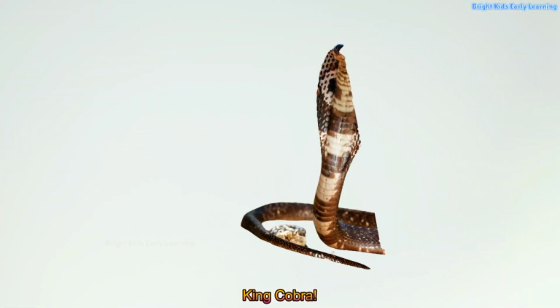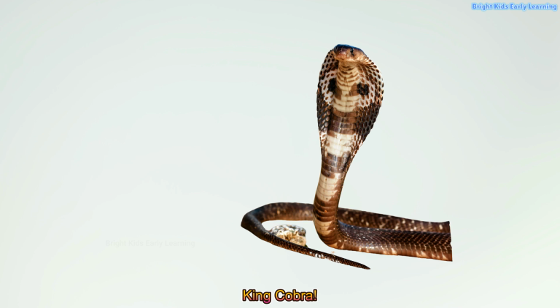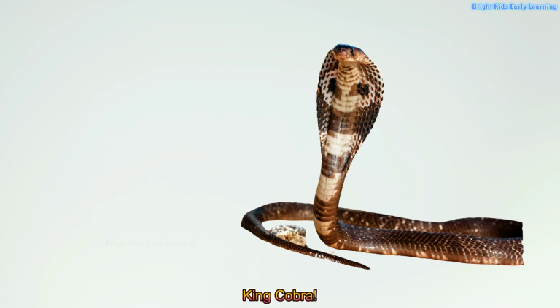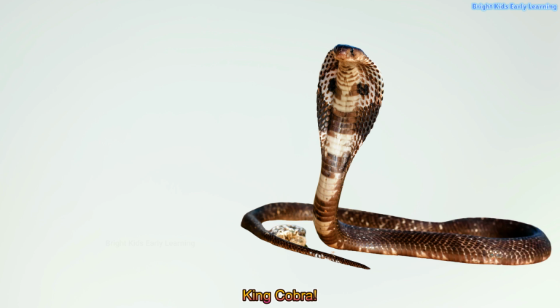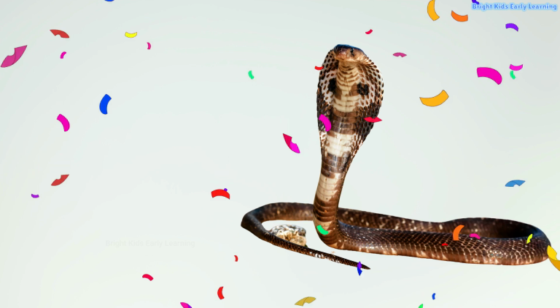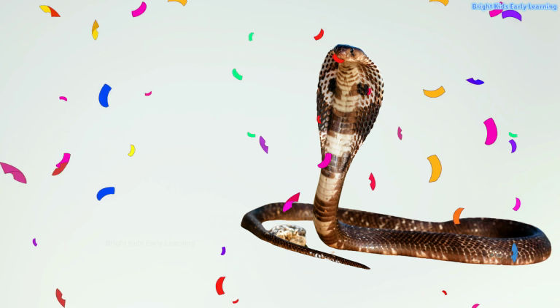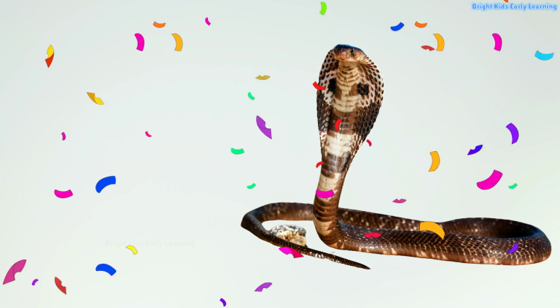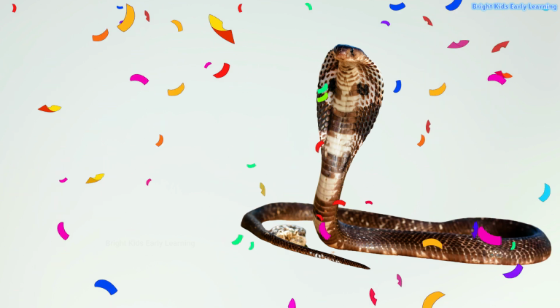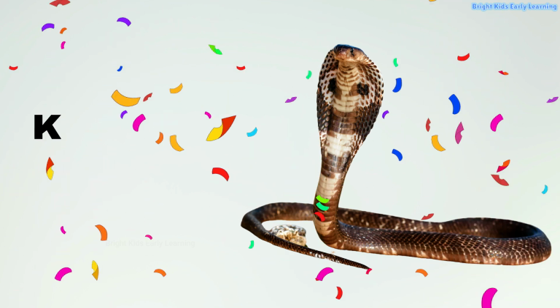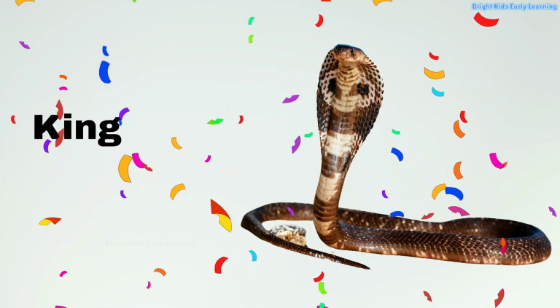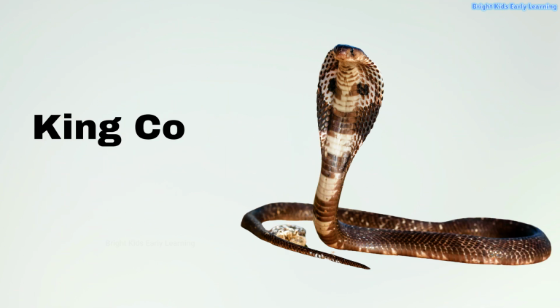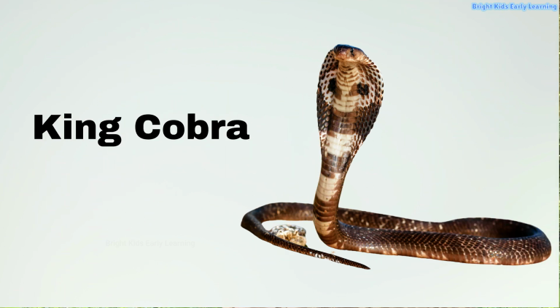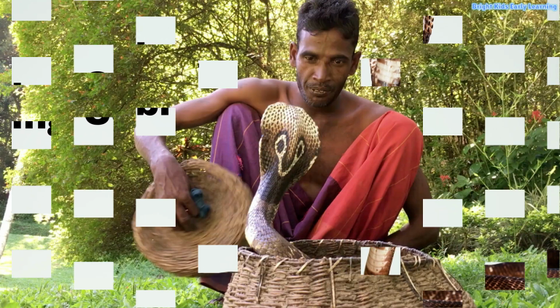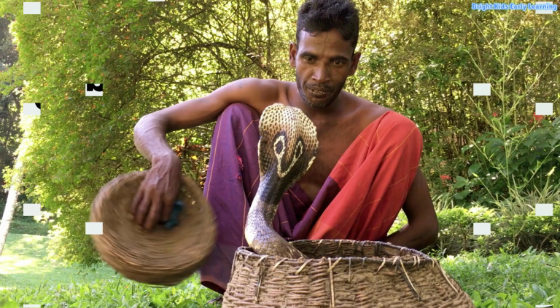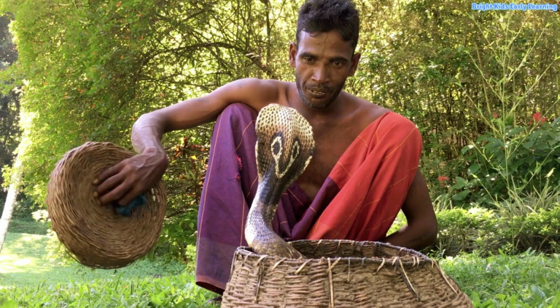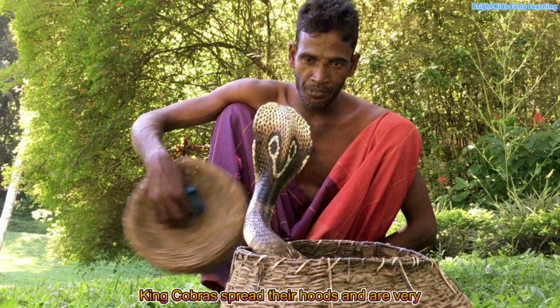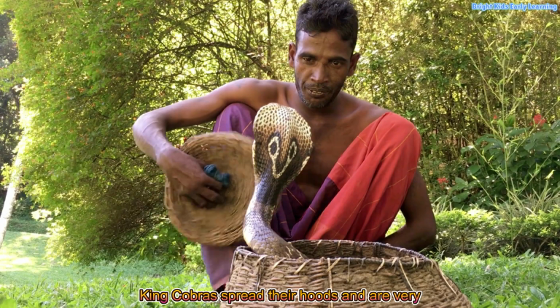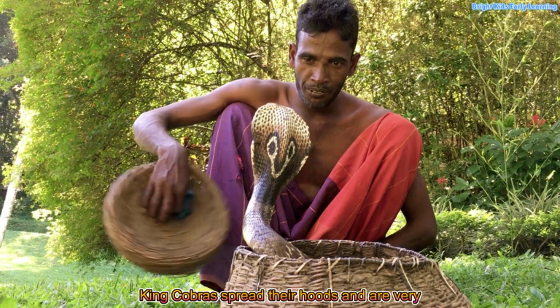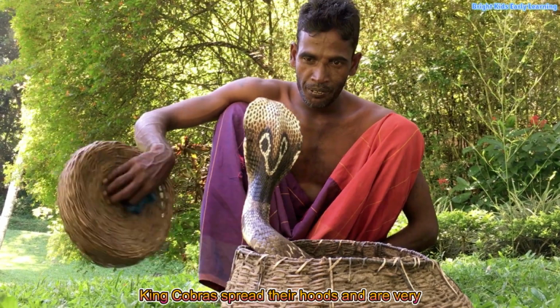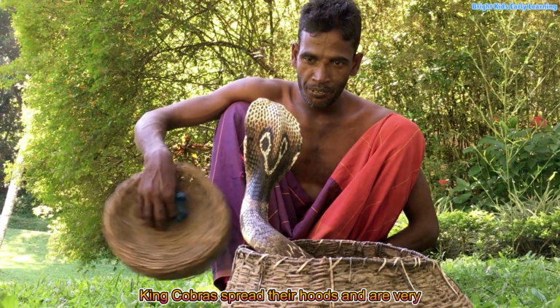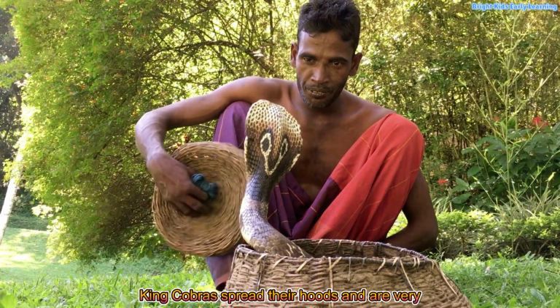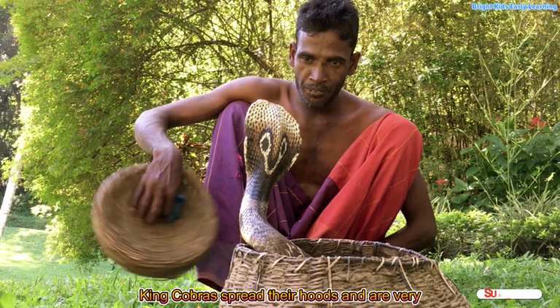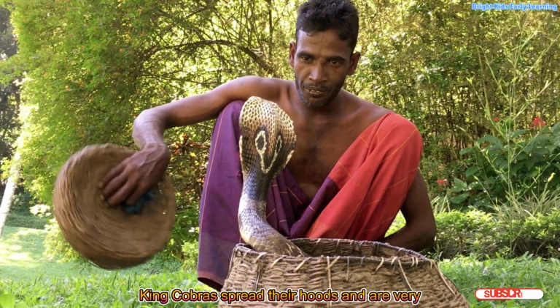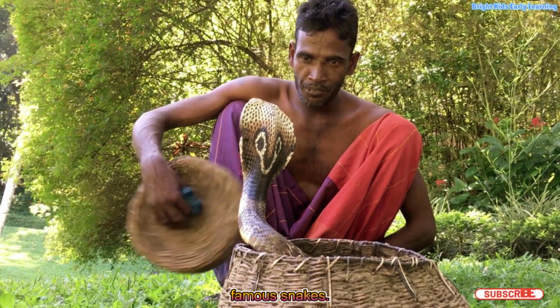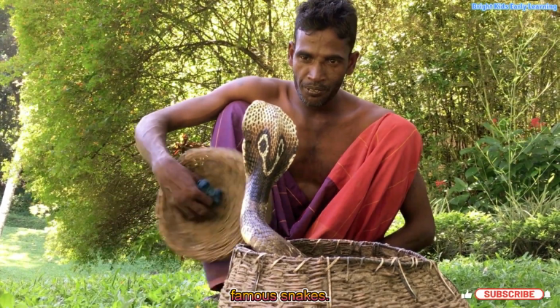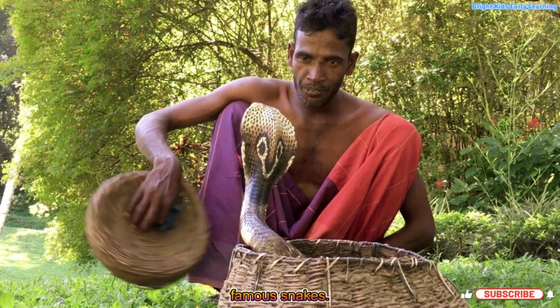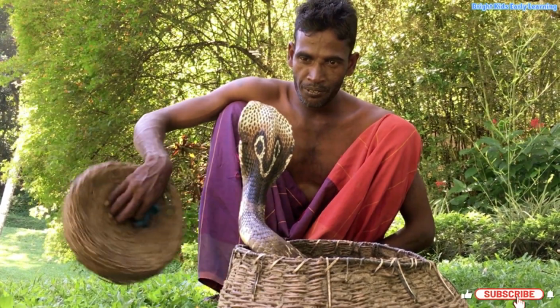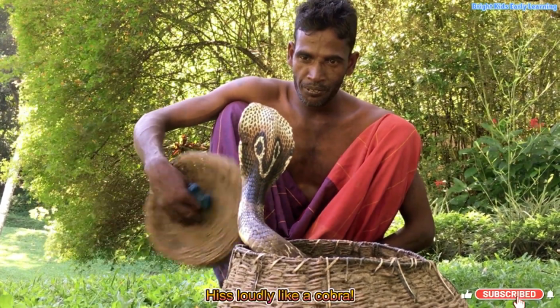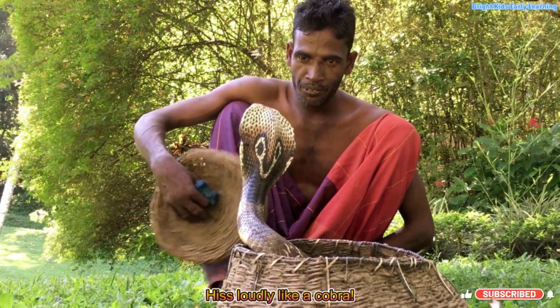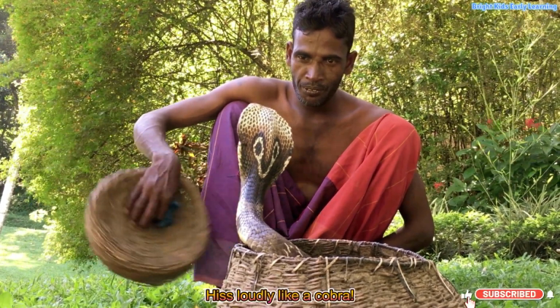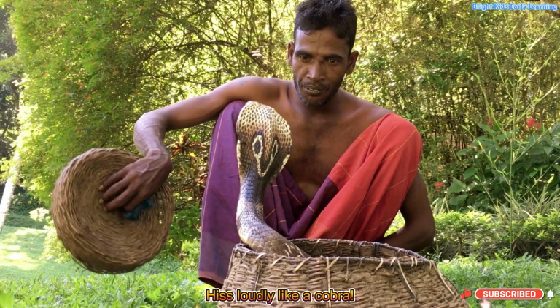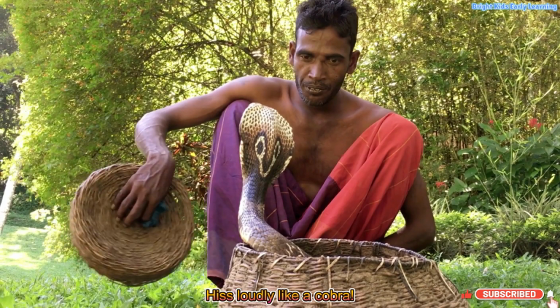King Cobra! Yay! King cobras spread their hoods and are very famous snakes. Hiss loudly like a cobra!